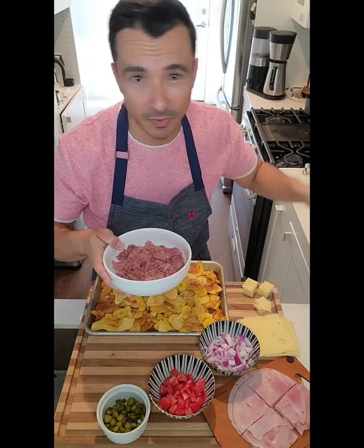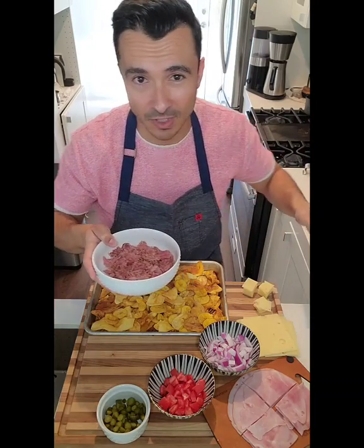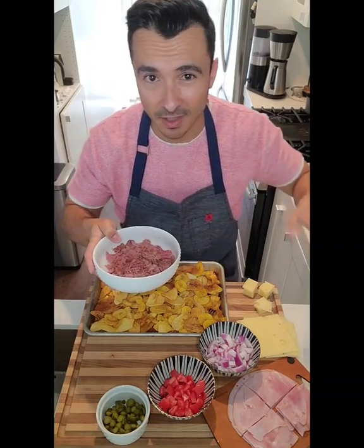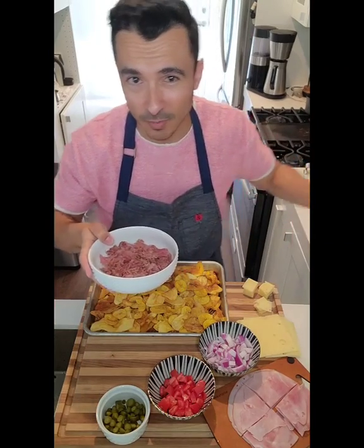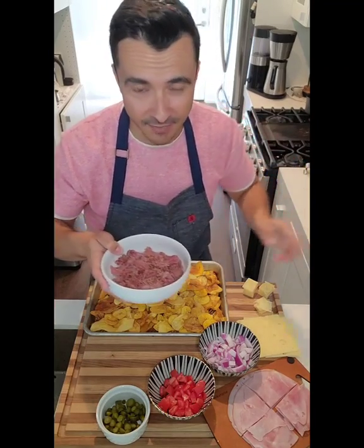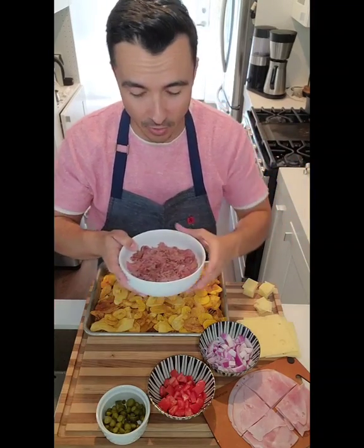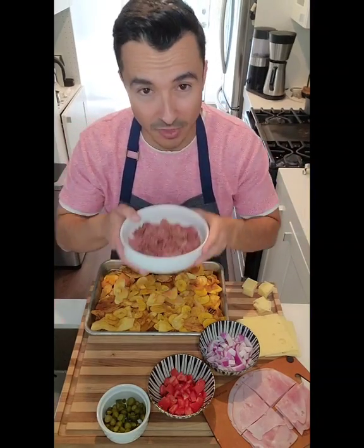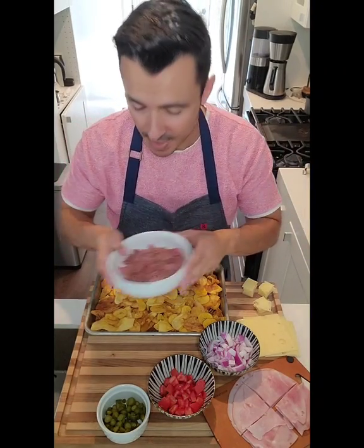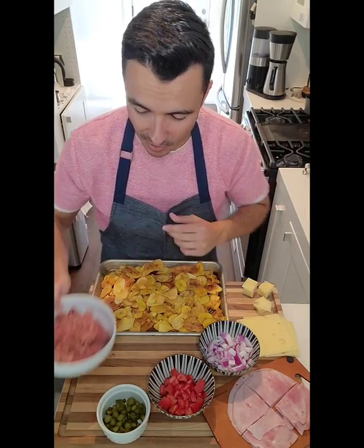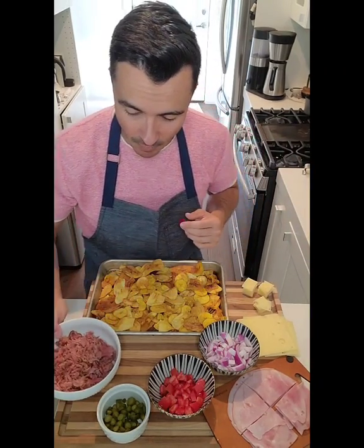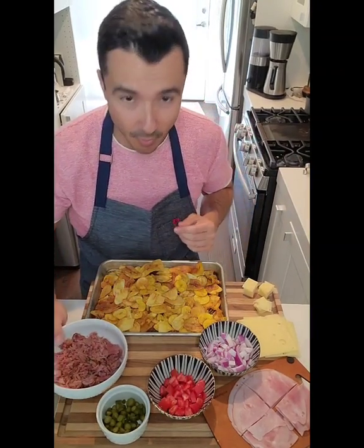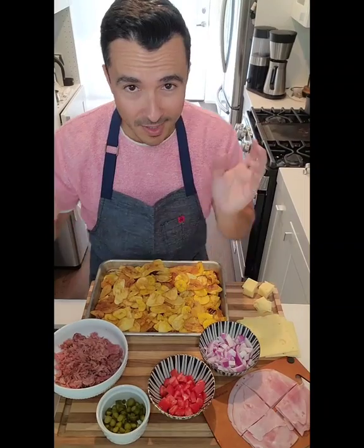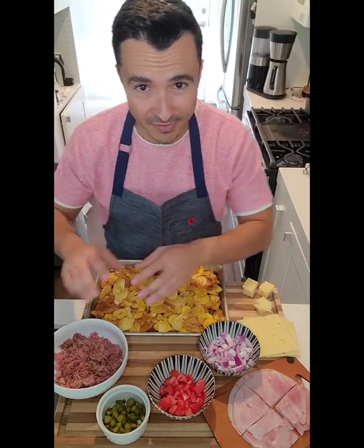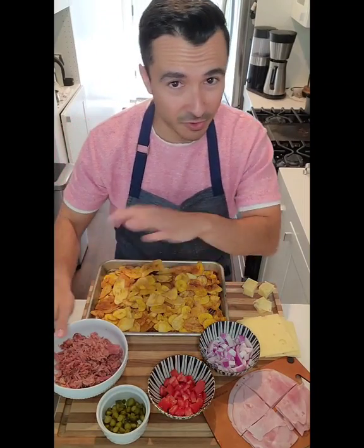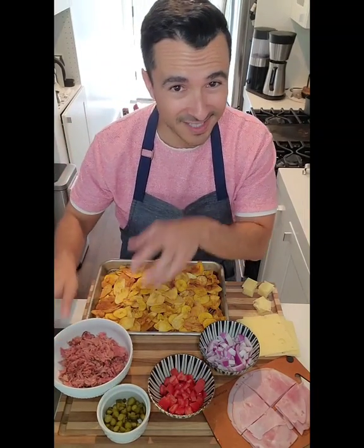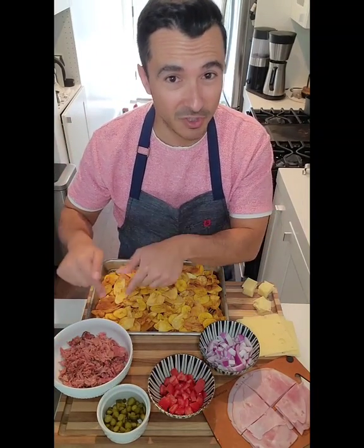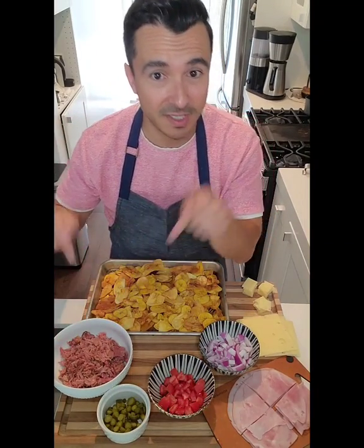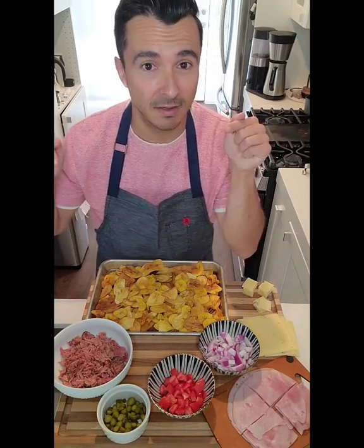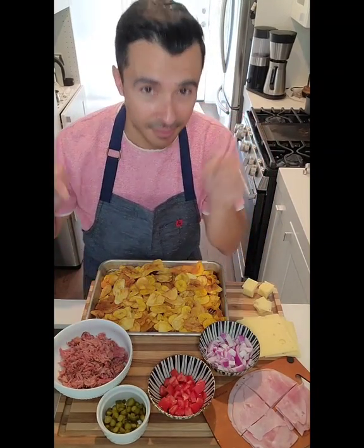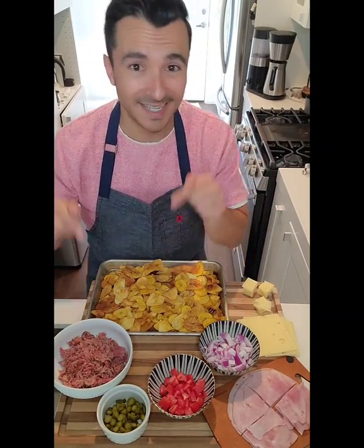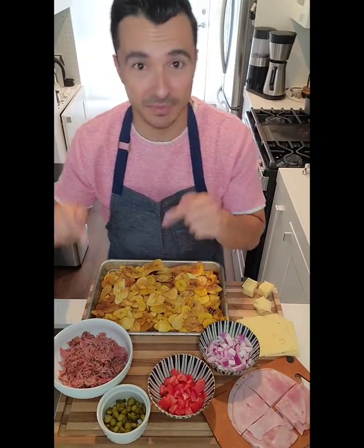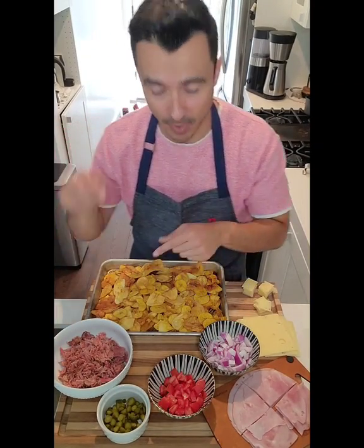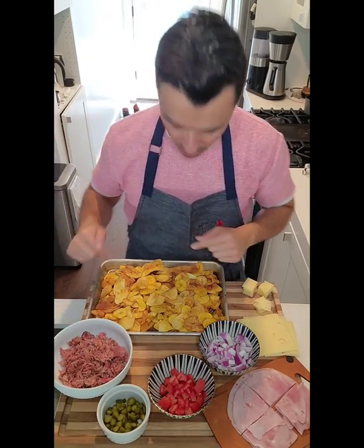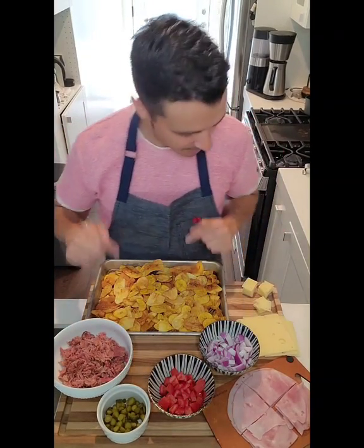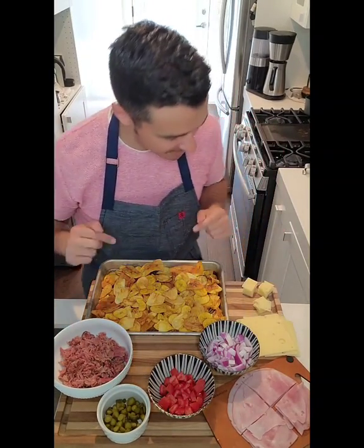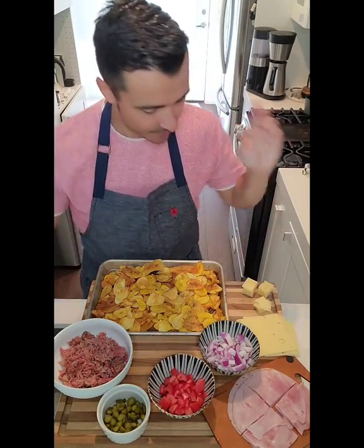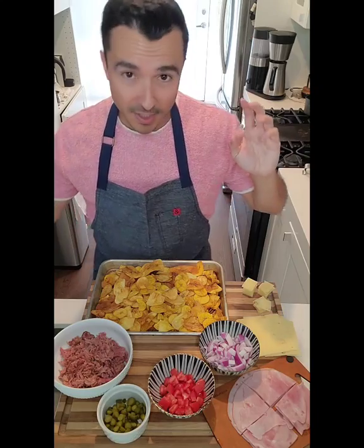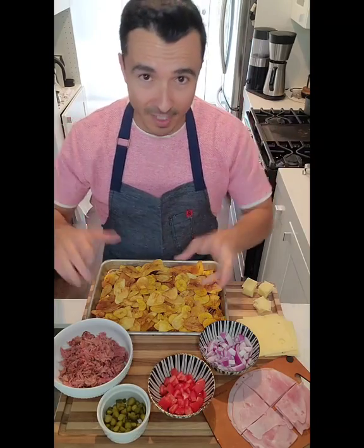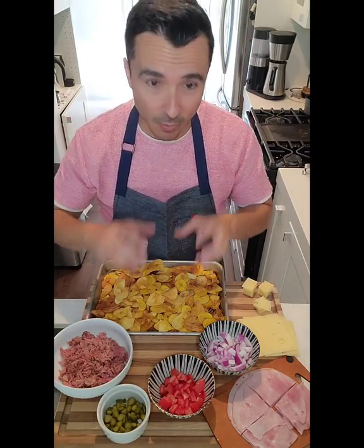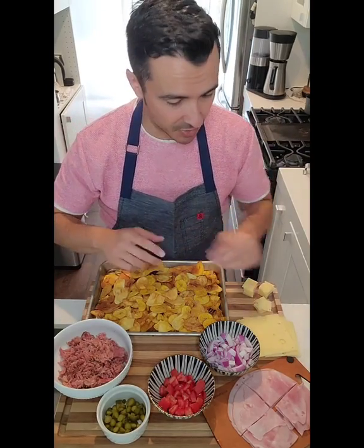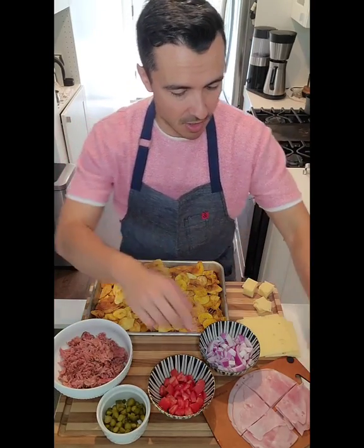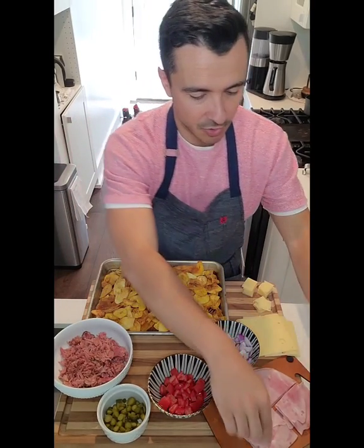Nobody wants to watch me throw a bunch of stuff in a slow cooker. My slow cooker mojo pork is nice and versatile — you're going to use this three times this week, including this dish. So let's start building our nachos.